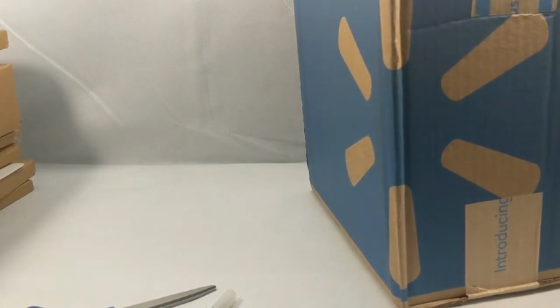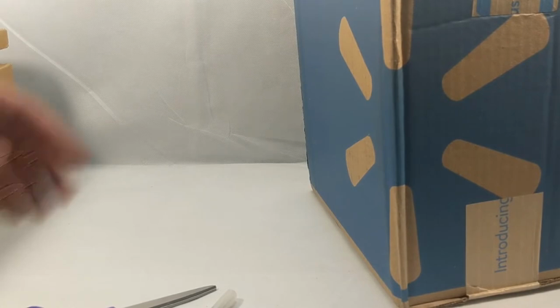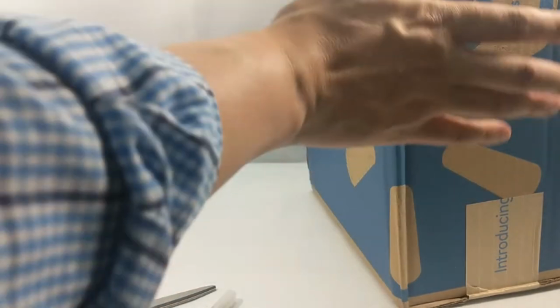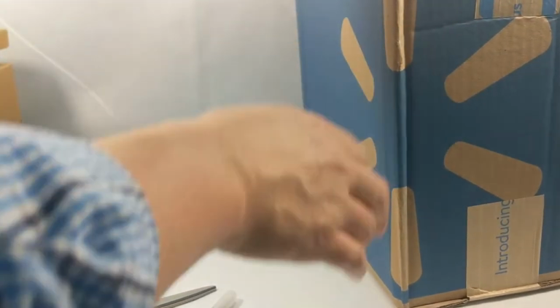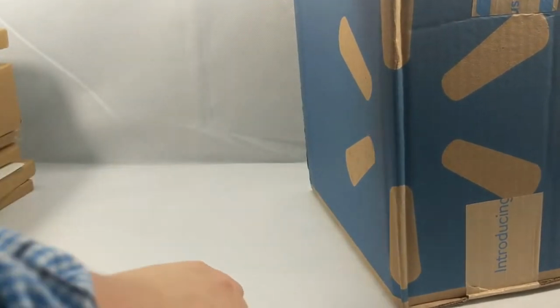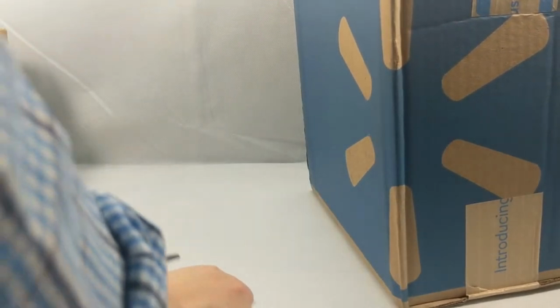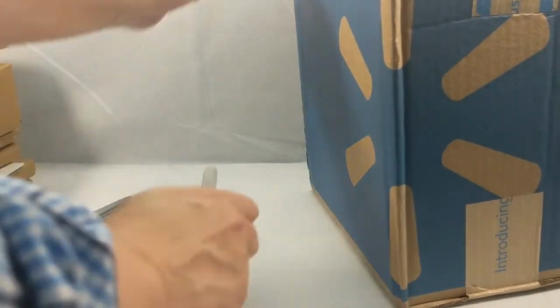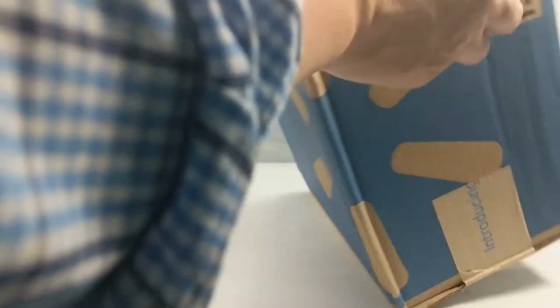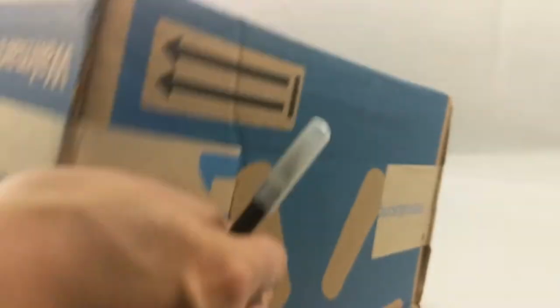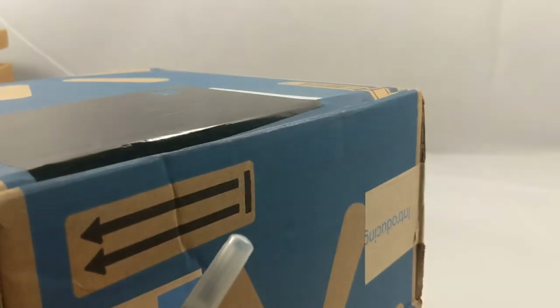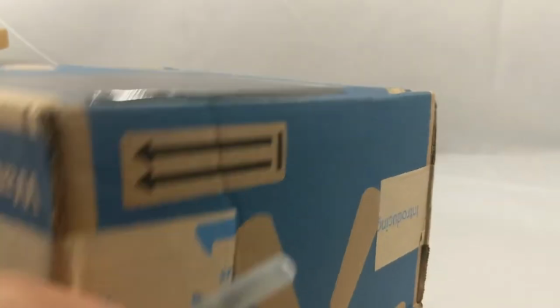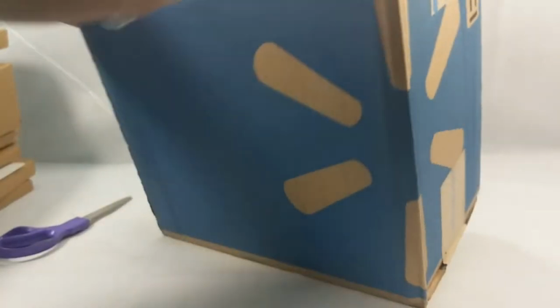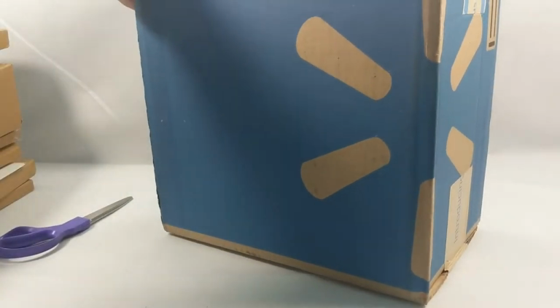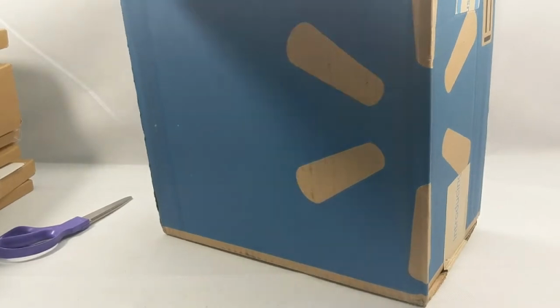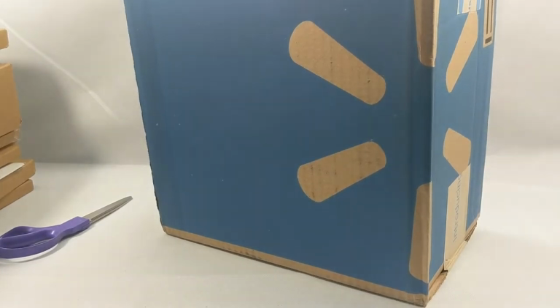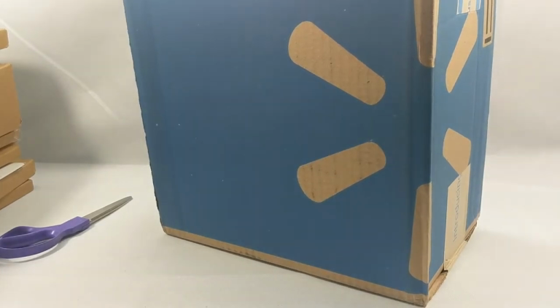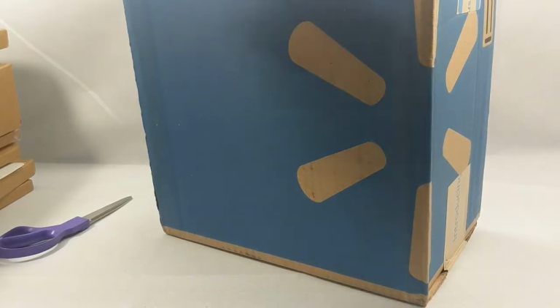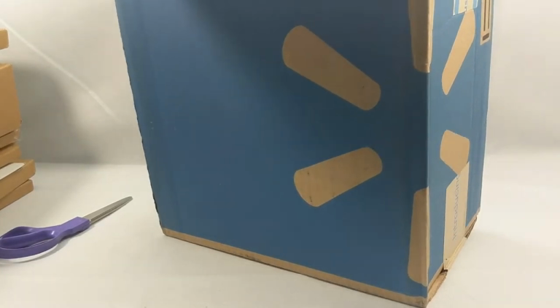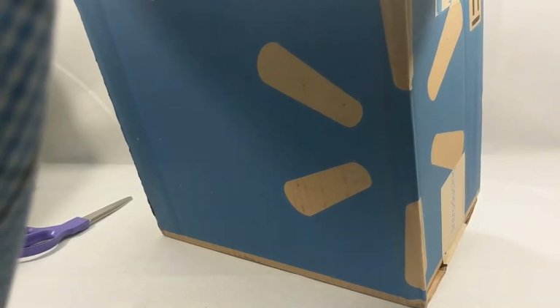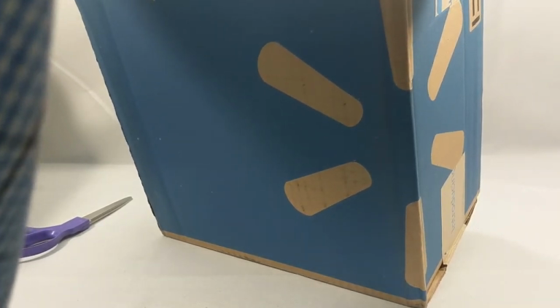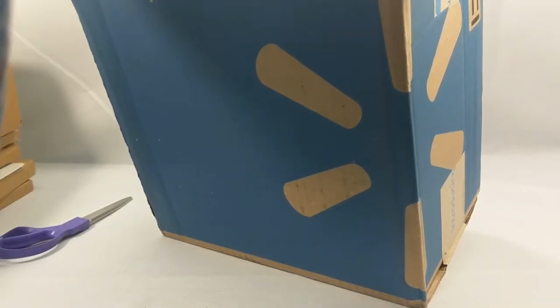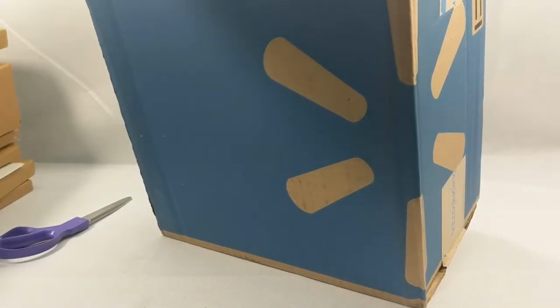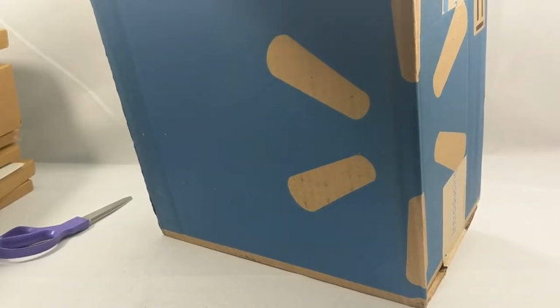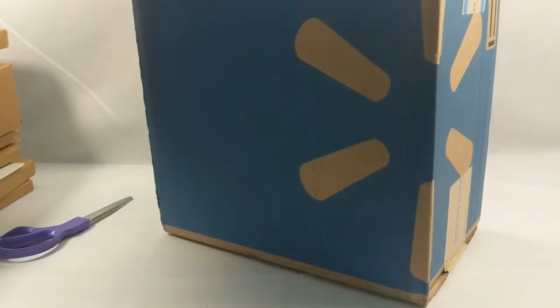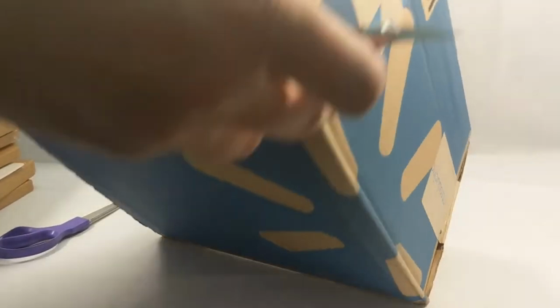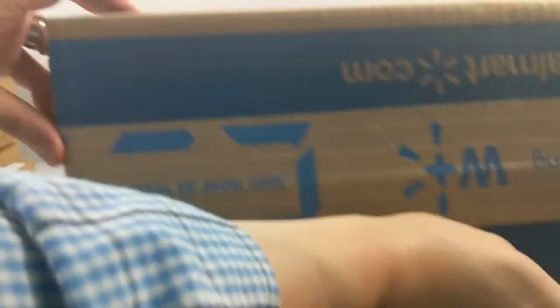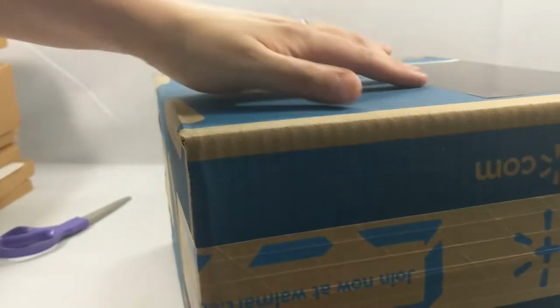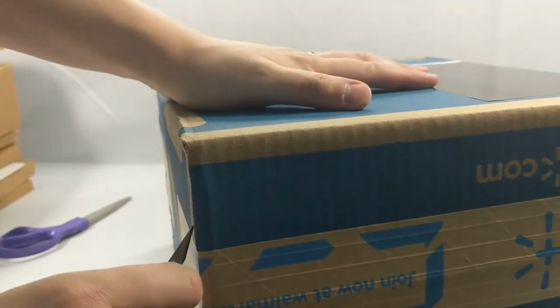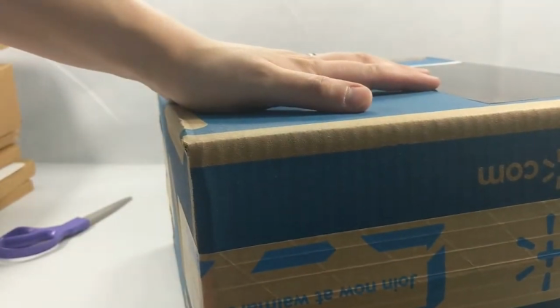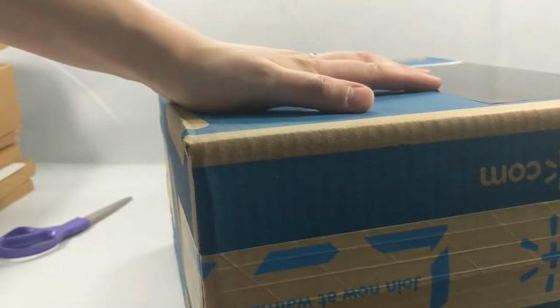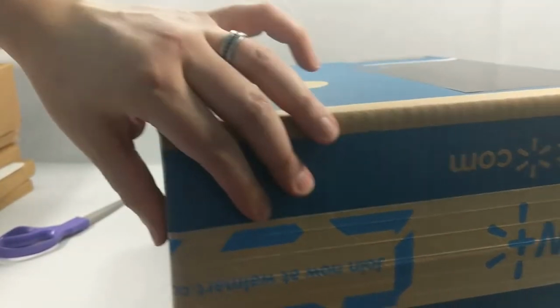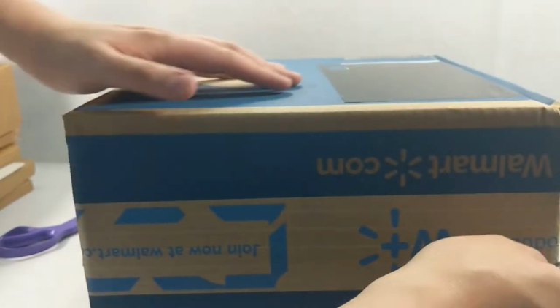This is a nice big box from Walmart. This is actually something that I ordered — I don't know, maybe a month or so ago from Walmart. So let's get to opening this.